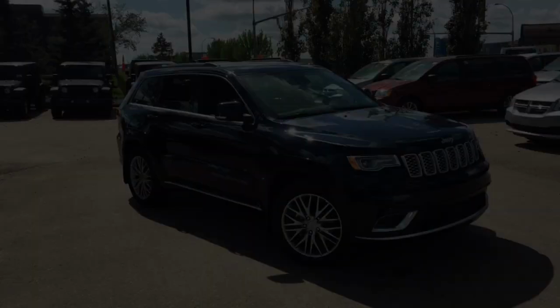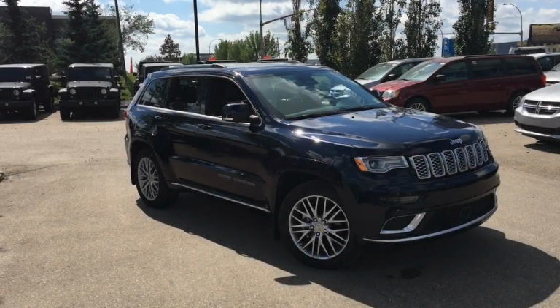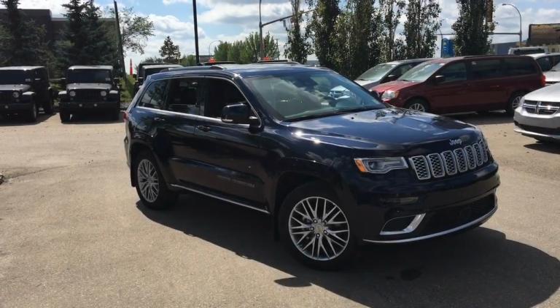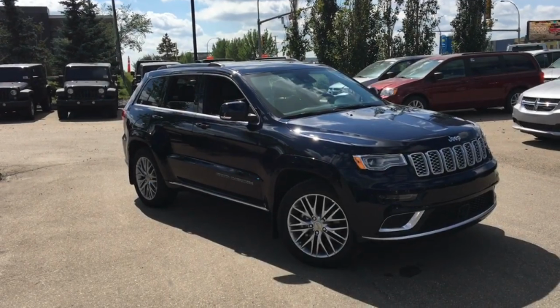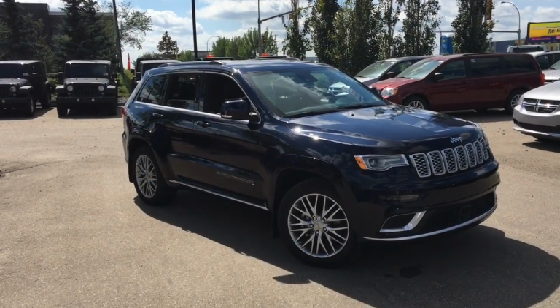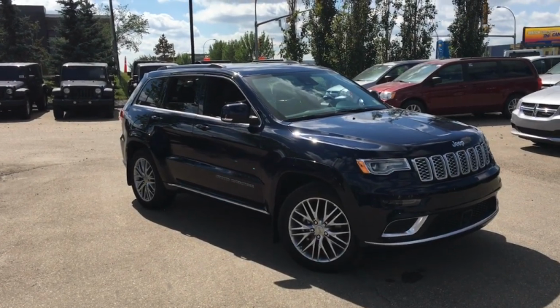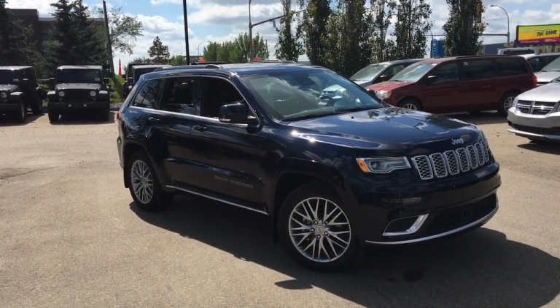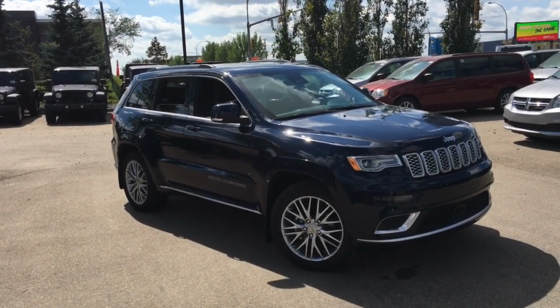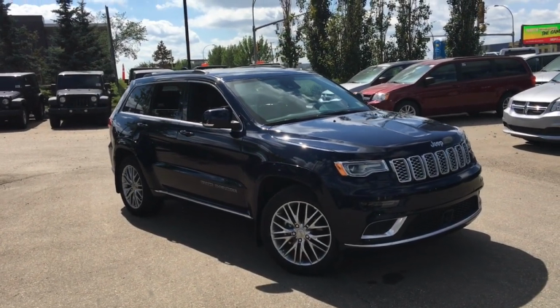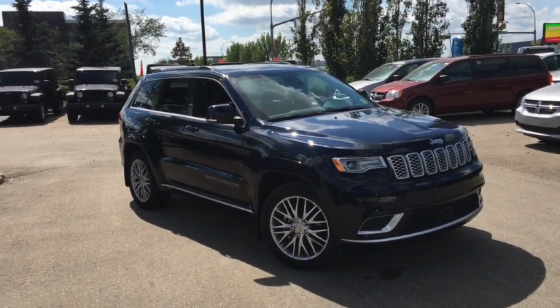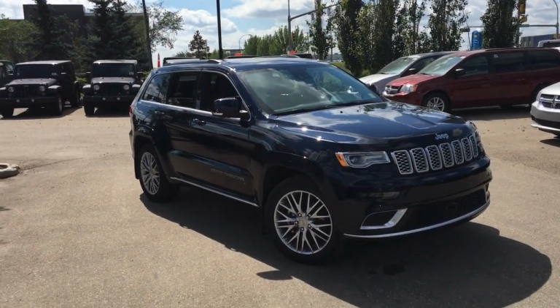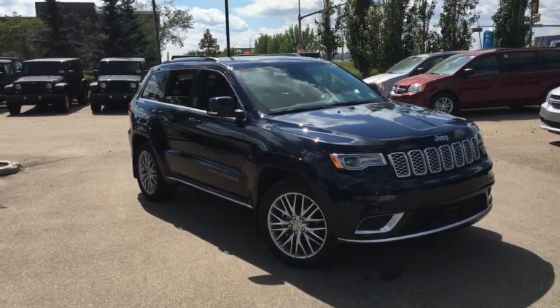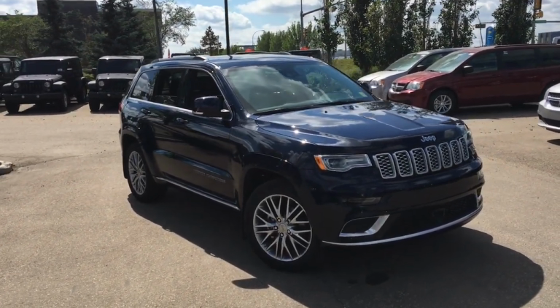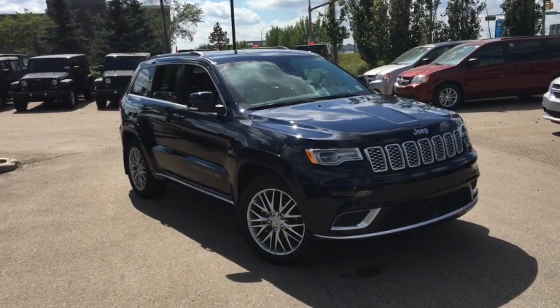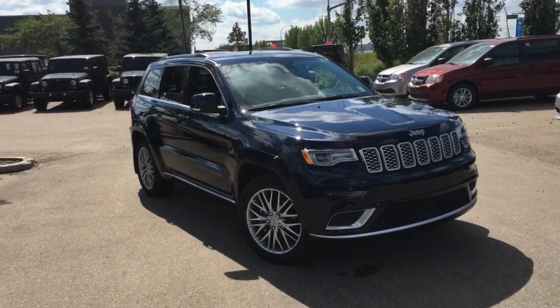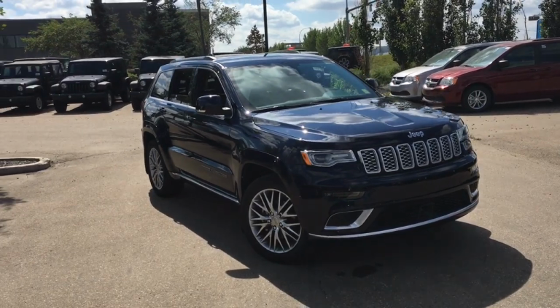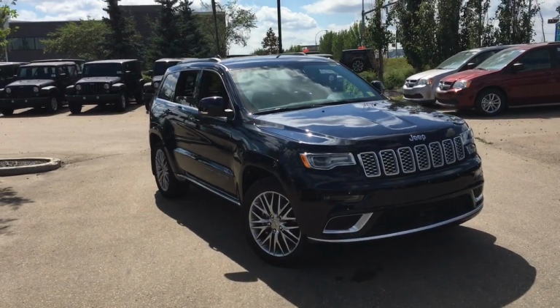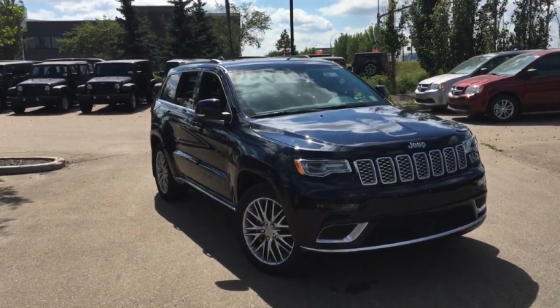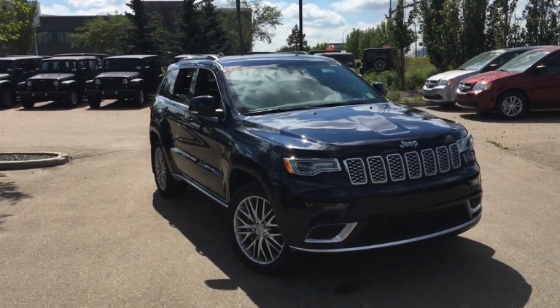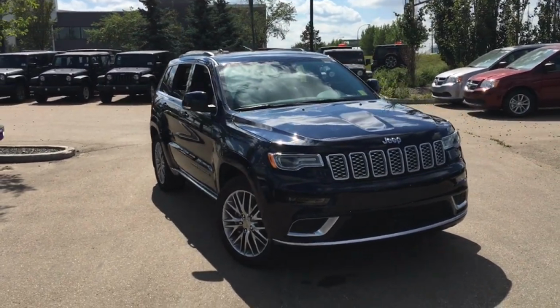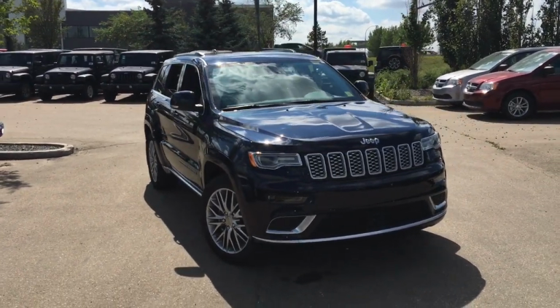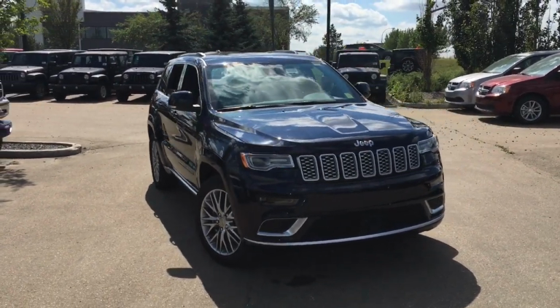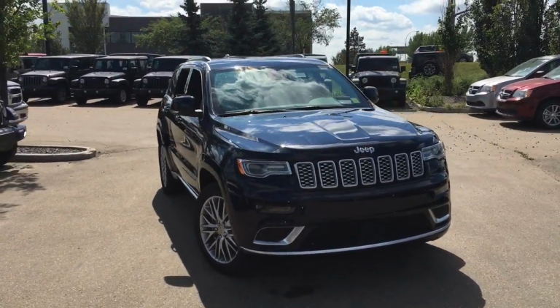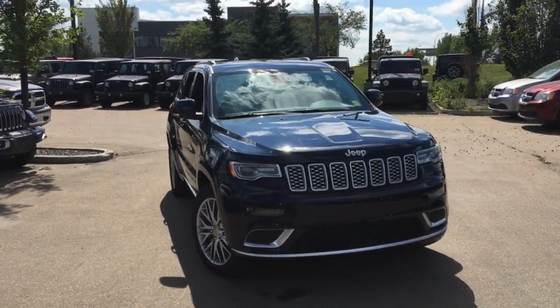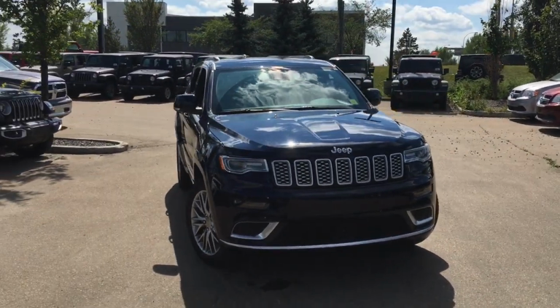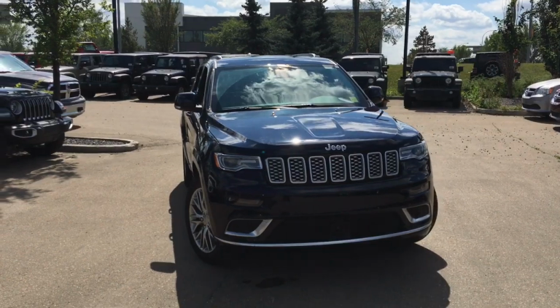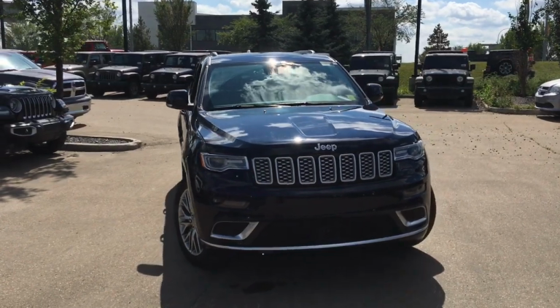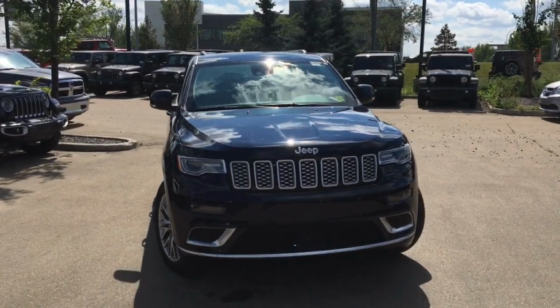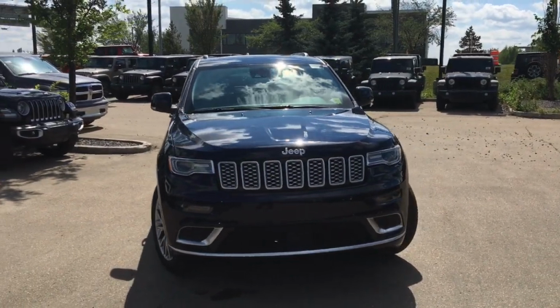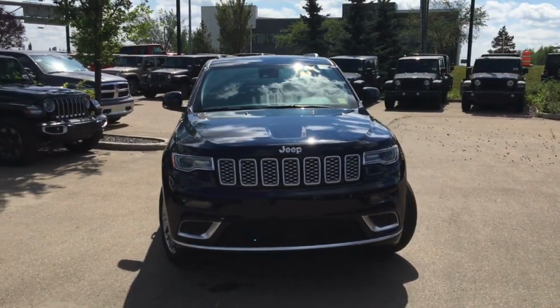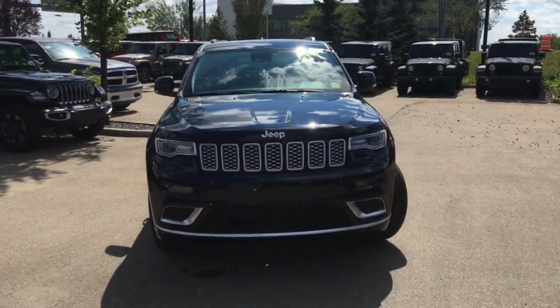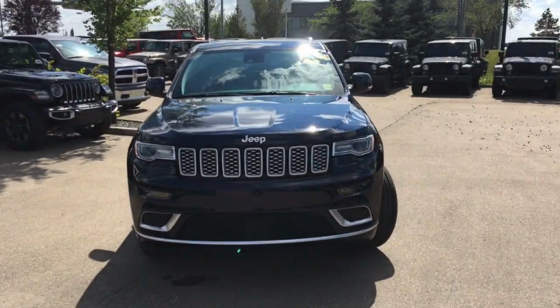Hey, what's going on everybody, it's your man David down at Crosstown Chrysler in Edmonton, Alberta. From the used car superstore, this is the 2018 Jeep Grand Cherokee Summit 4x4.